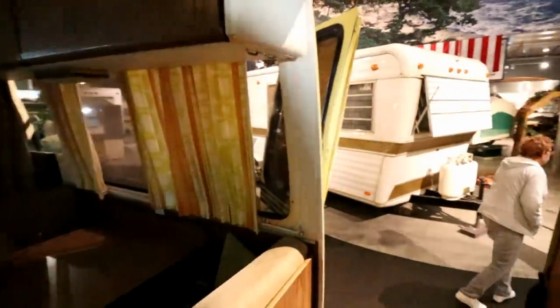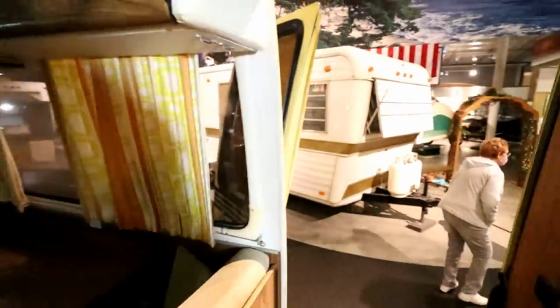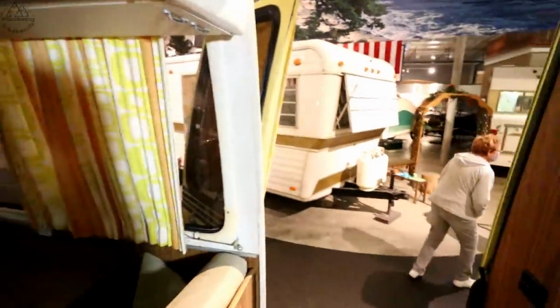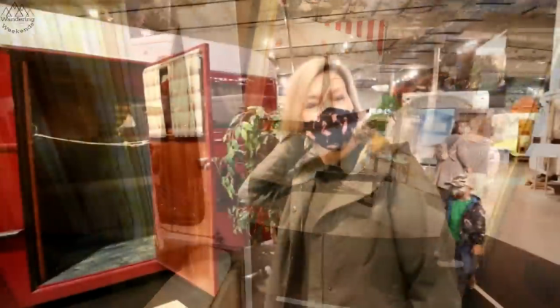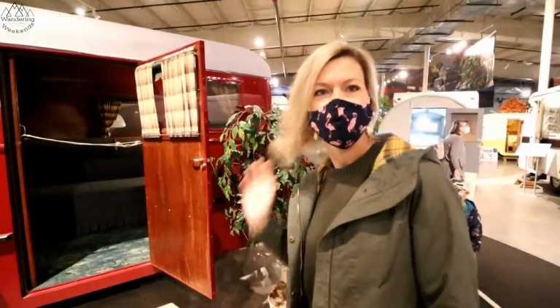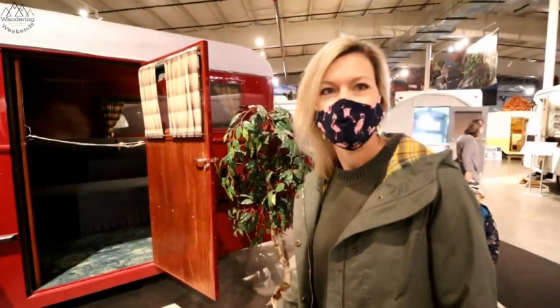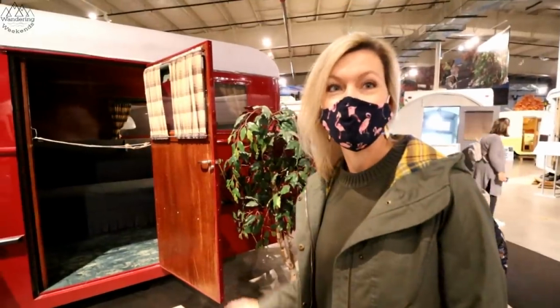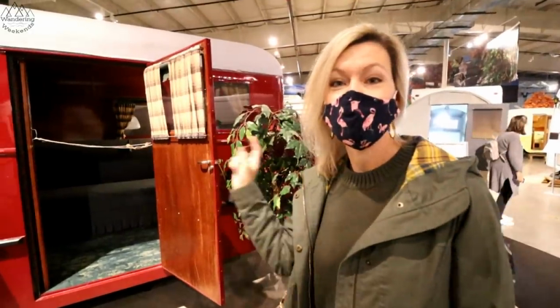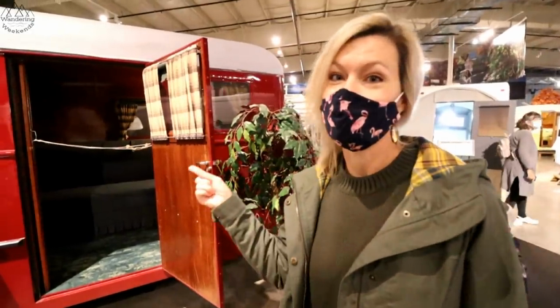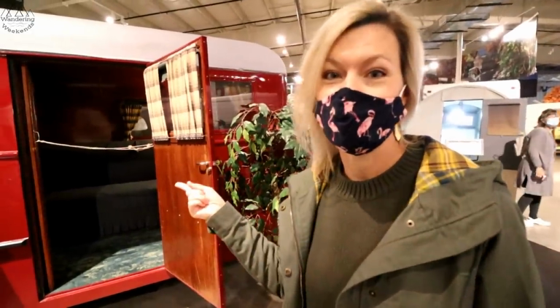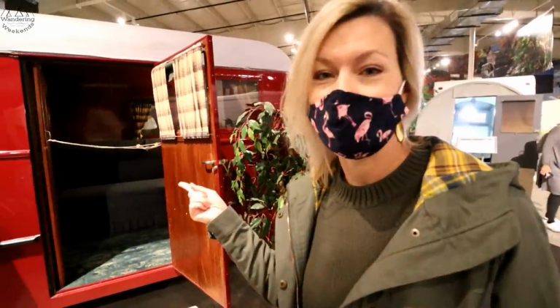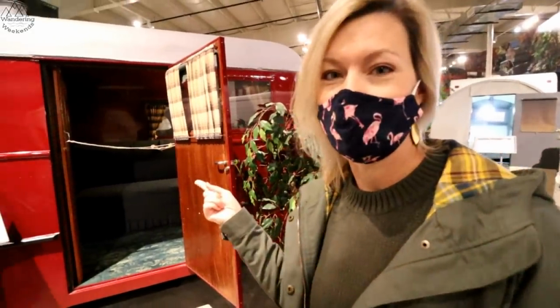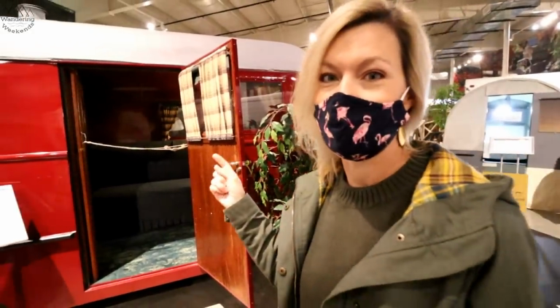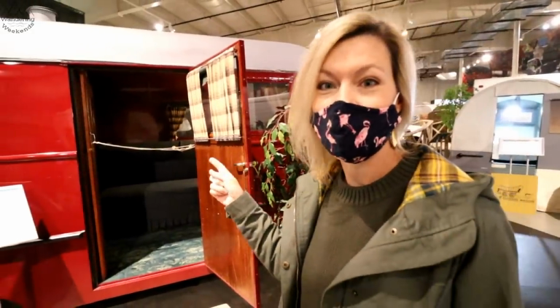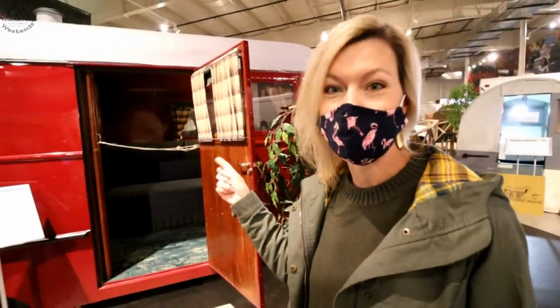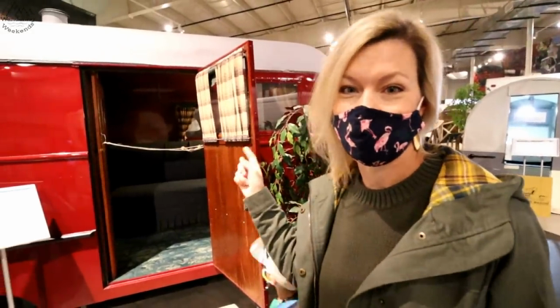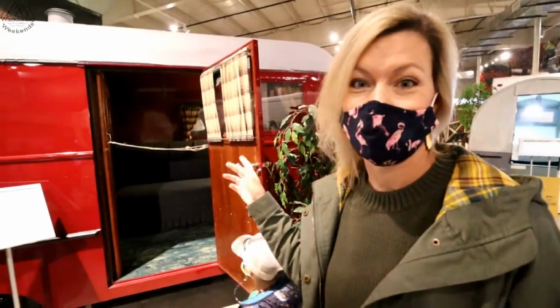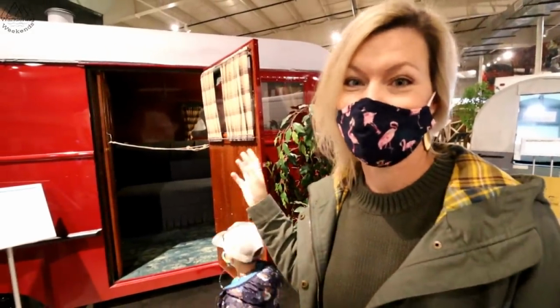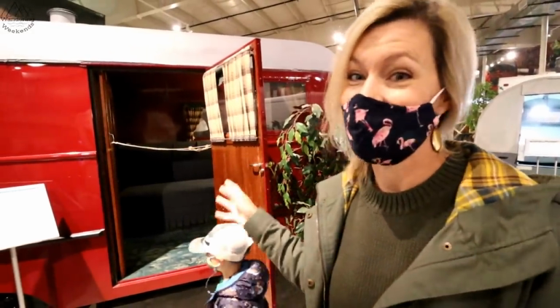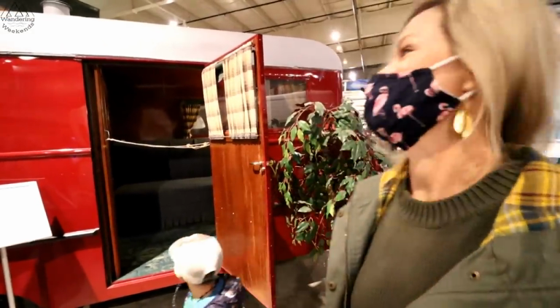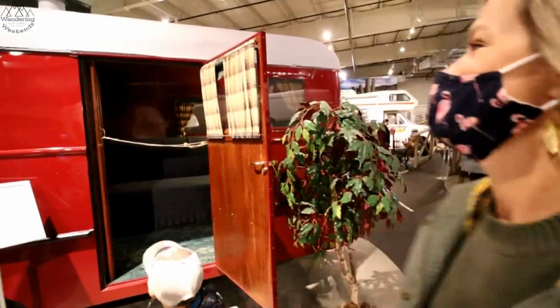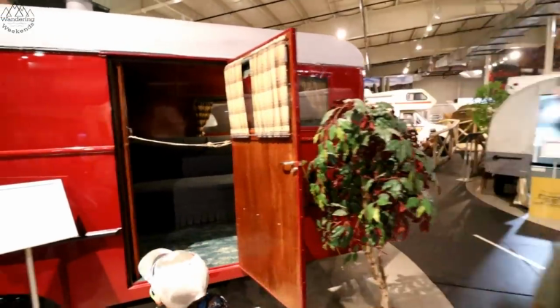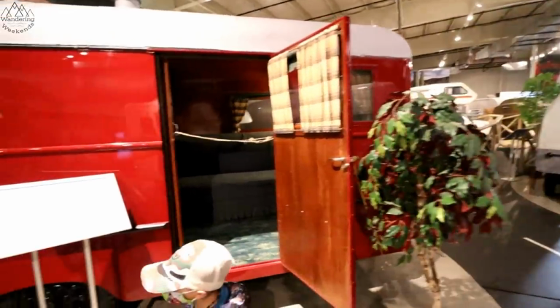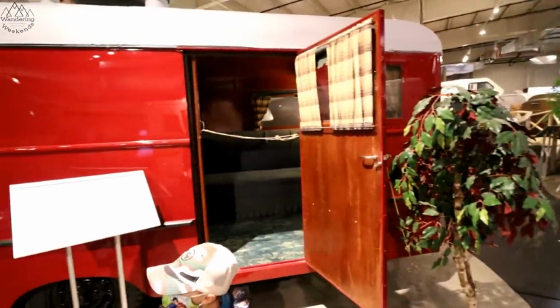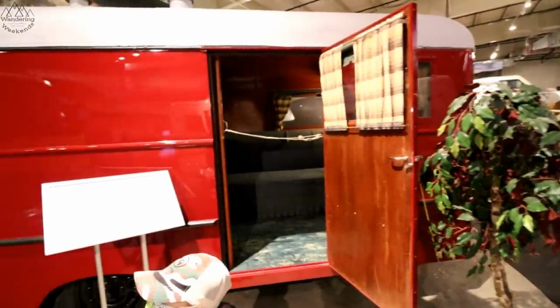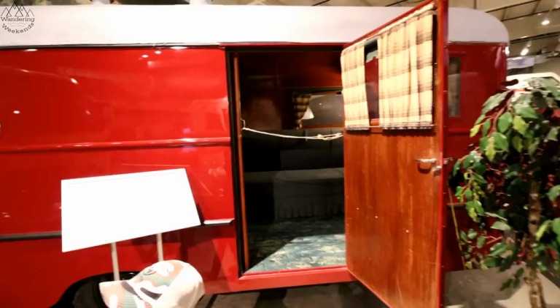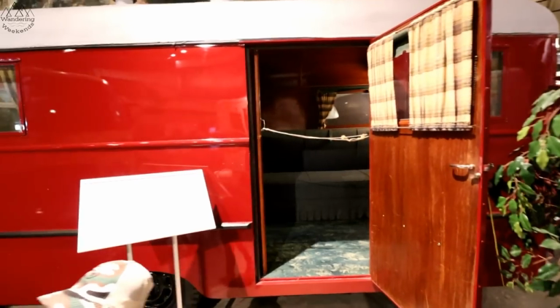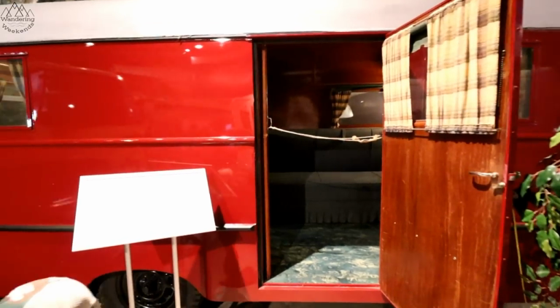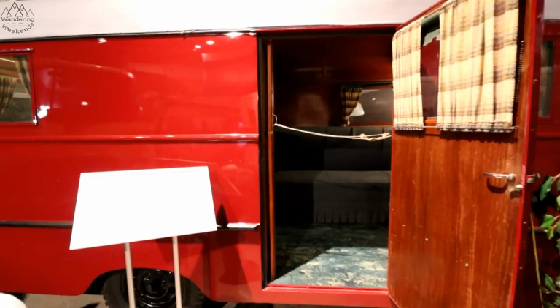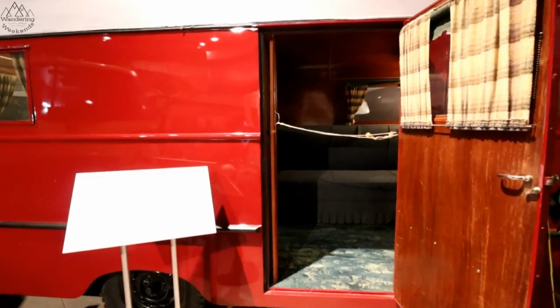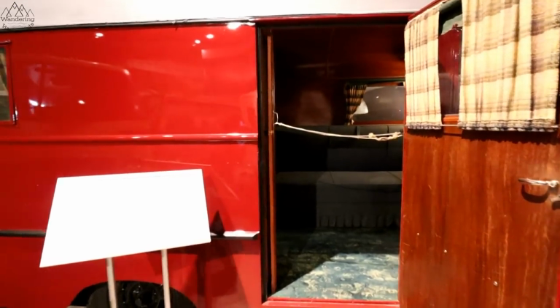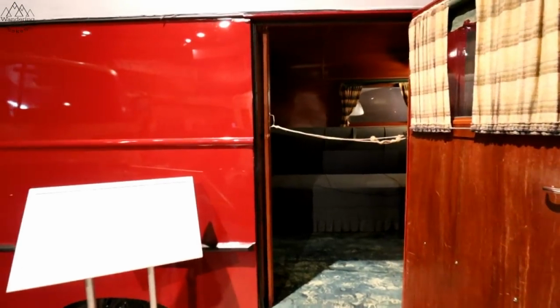Let's head on to the next one. I really love this one — I wish we could go in here. Check out the woodworking and the curtains — they're amazing. This is a 1937 Hayes Motorhome.